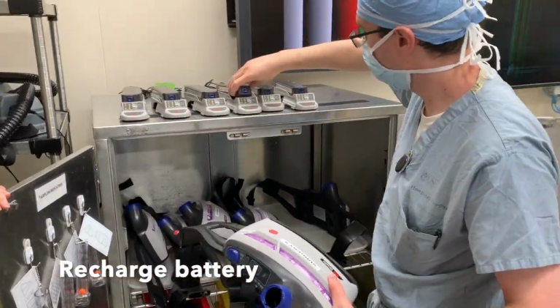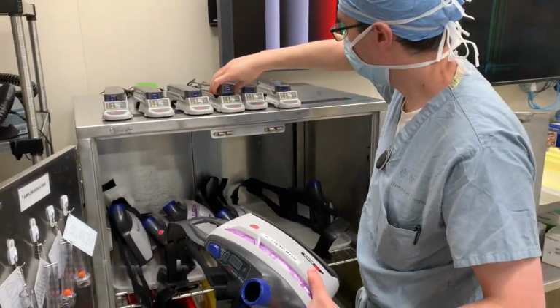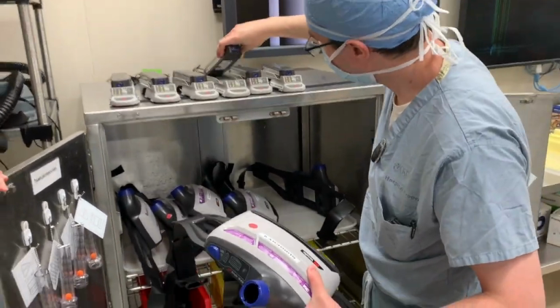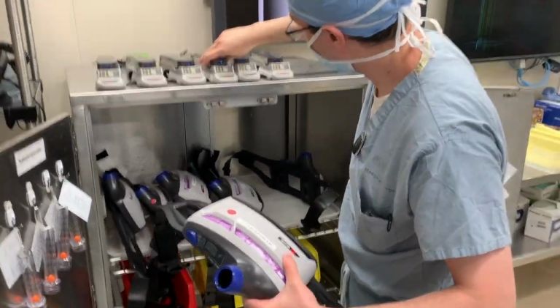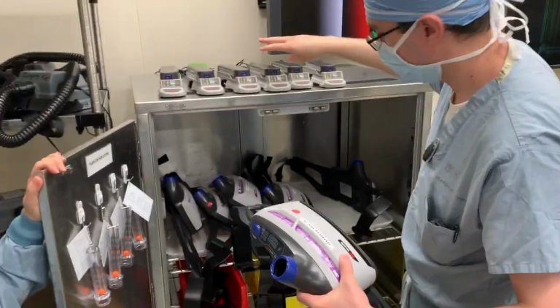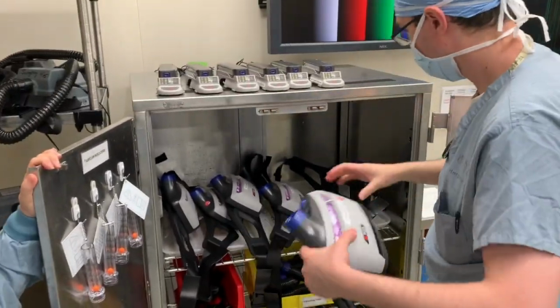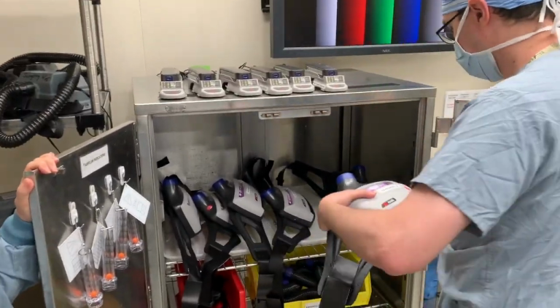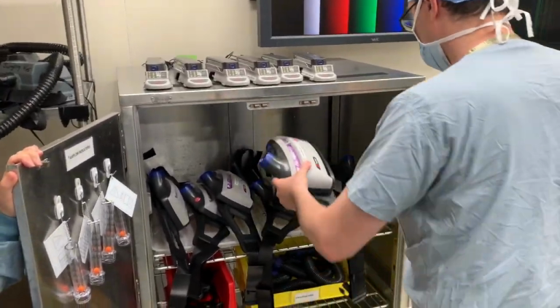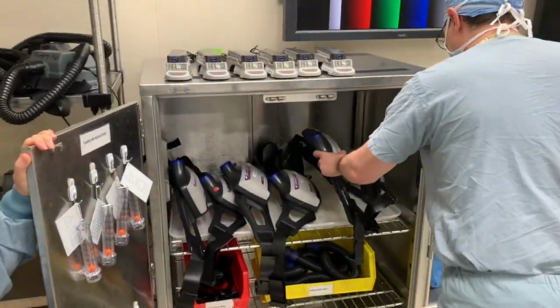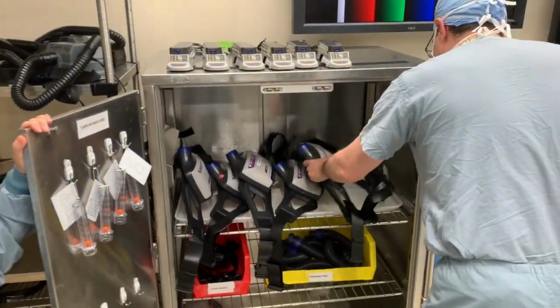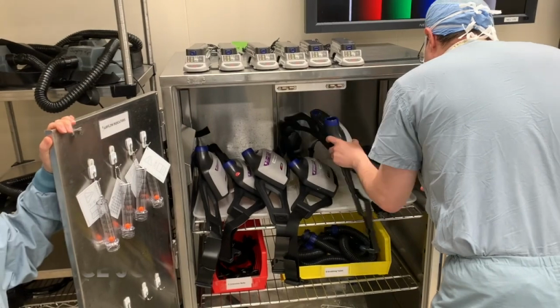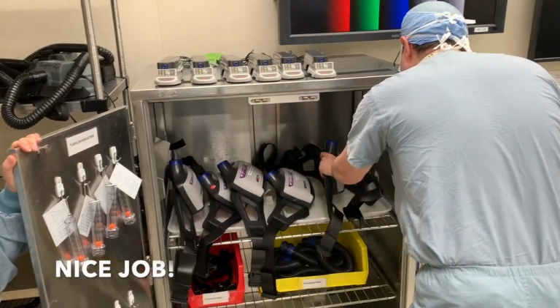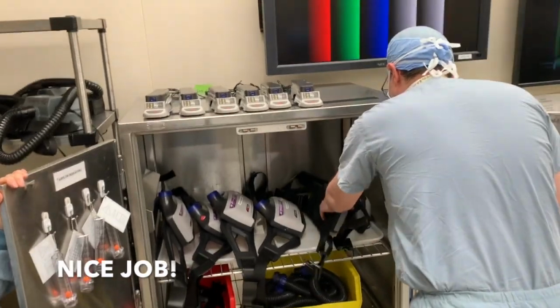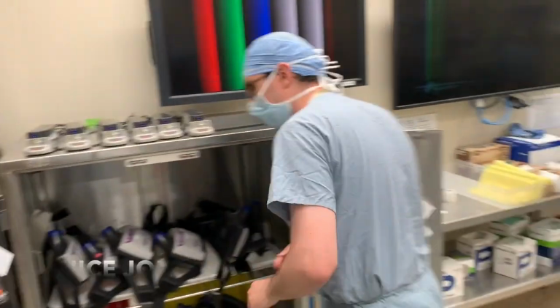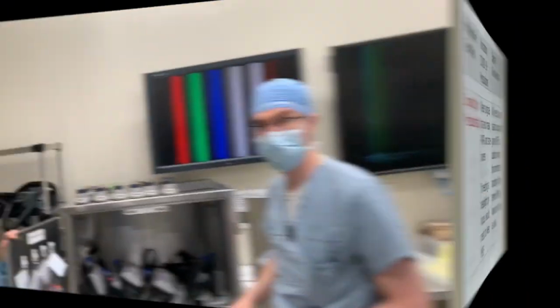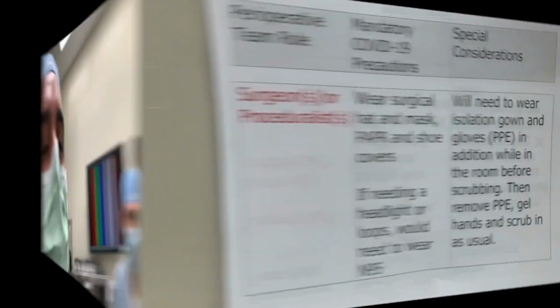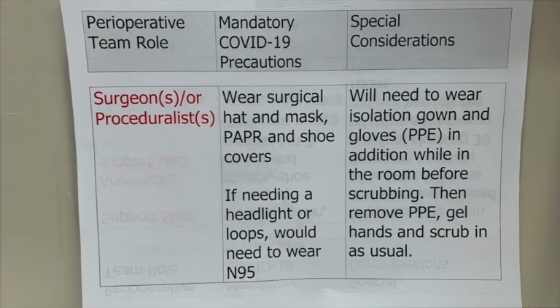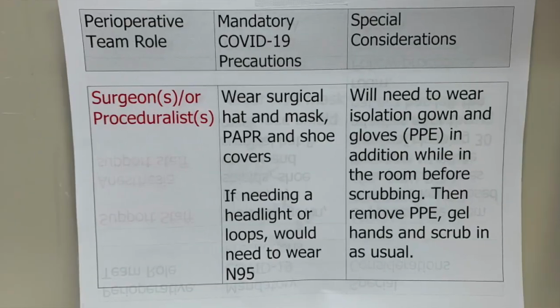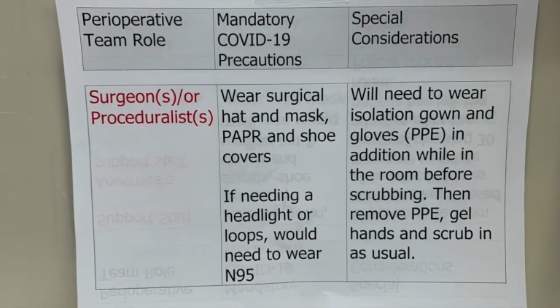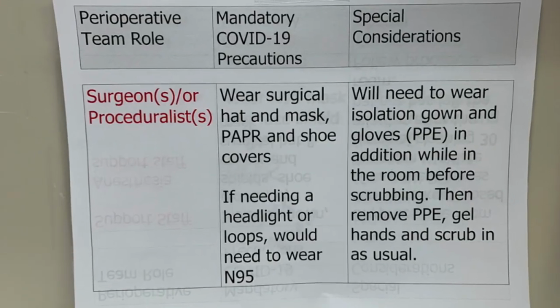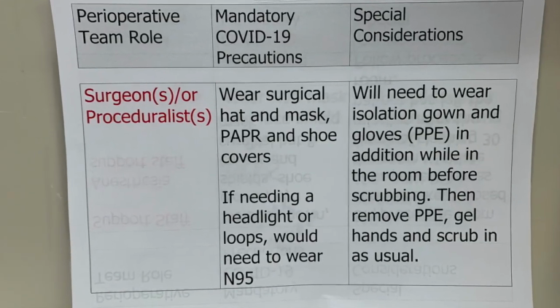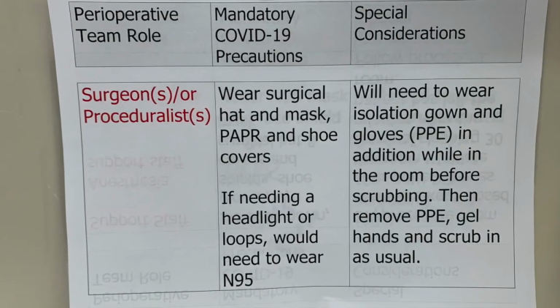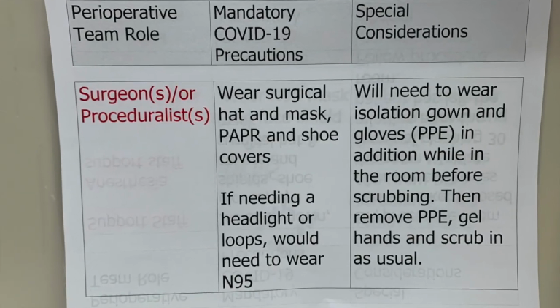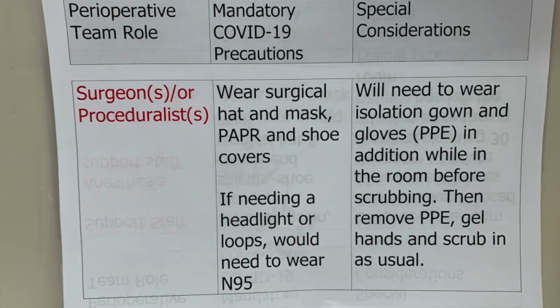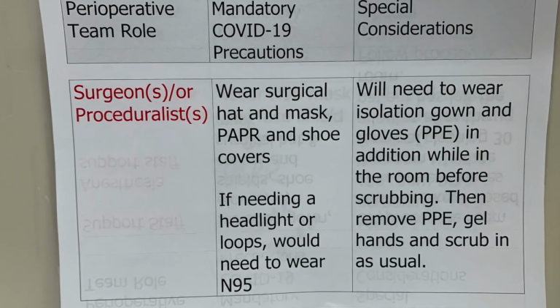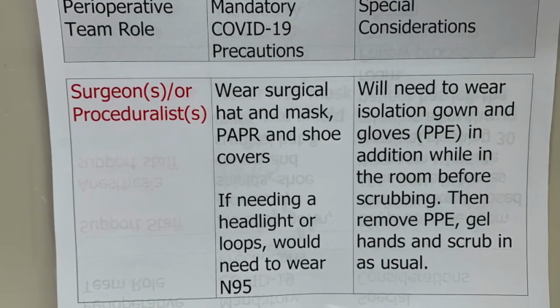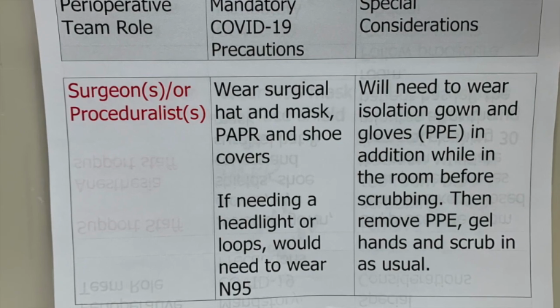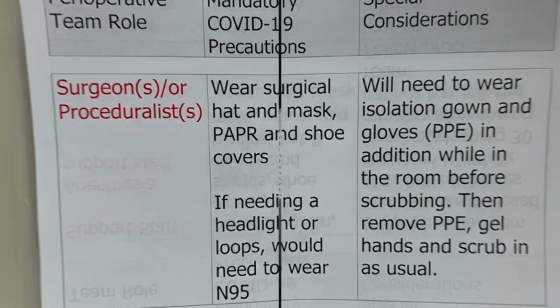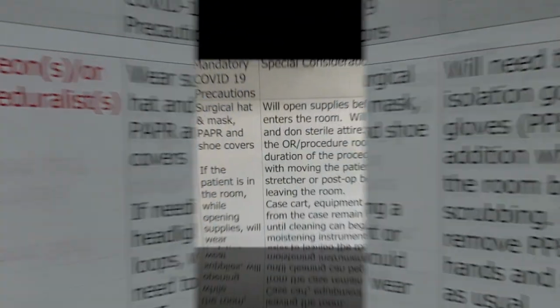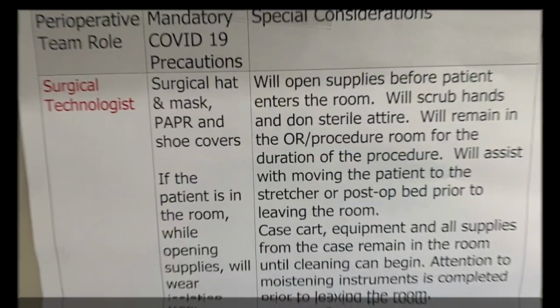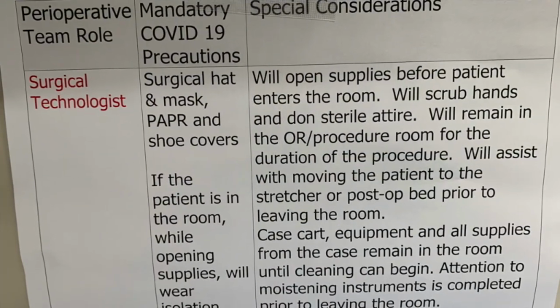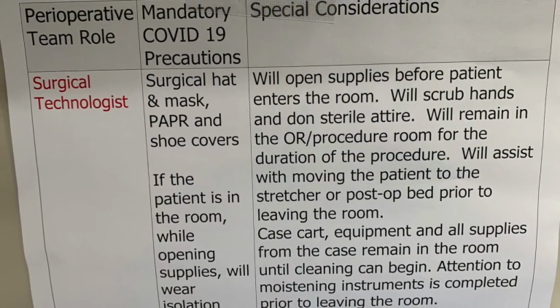And that's the complete process from start to finish in a quick version. There is the longer video. Here are some instructions that we have used to help as well.